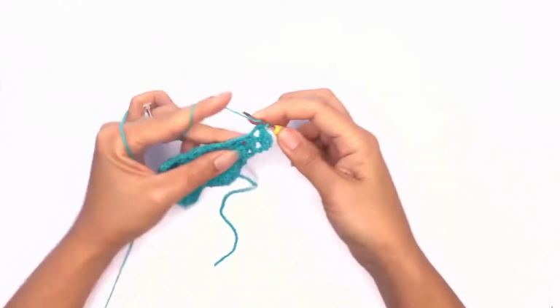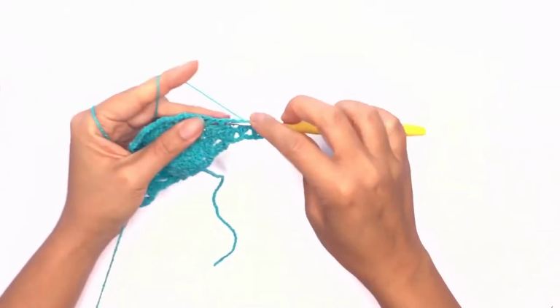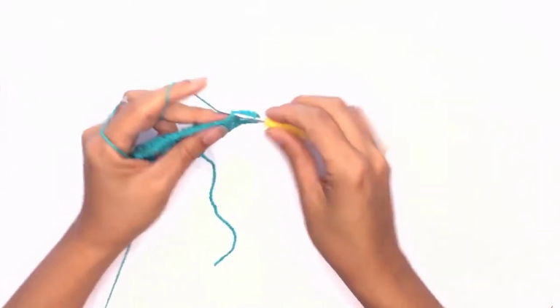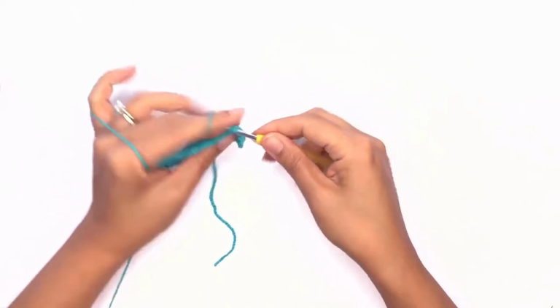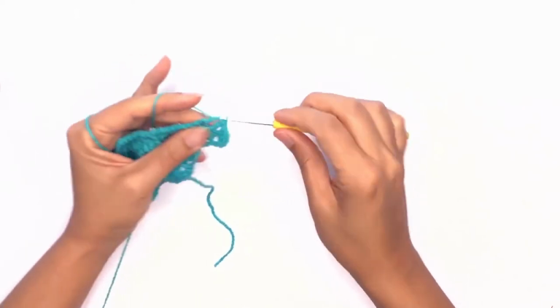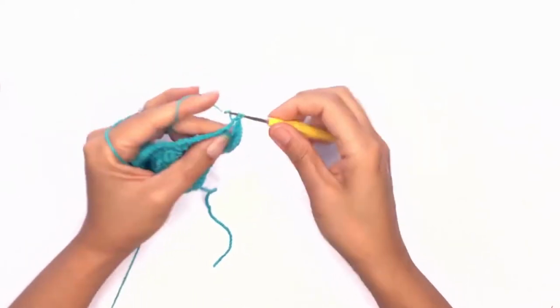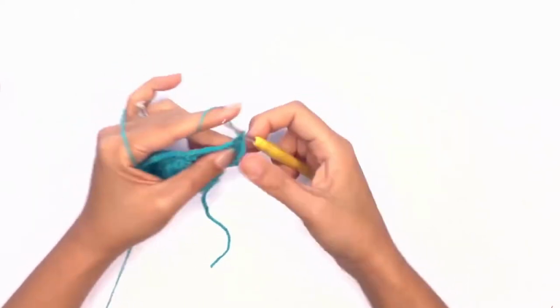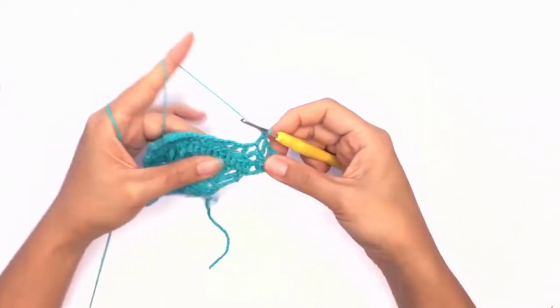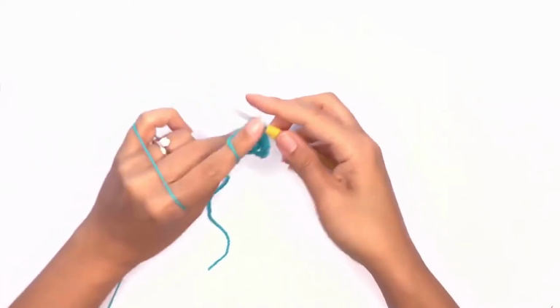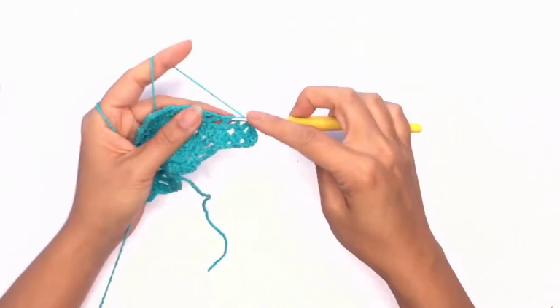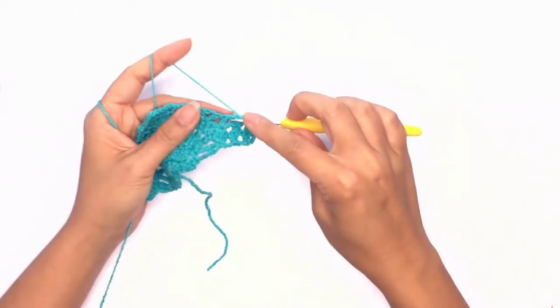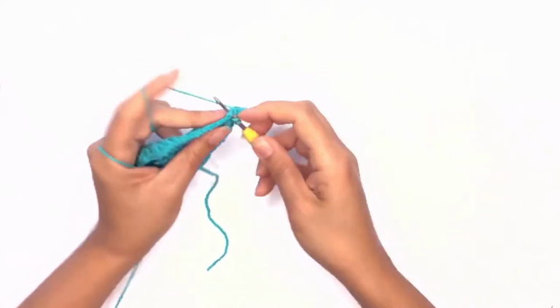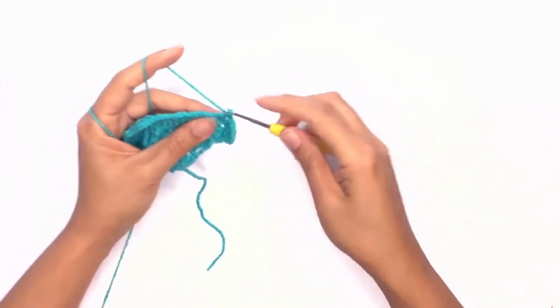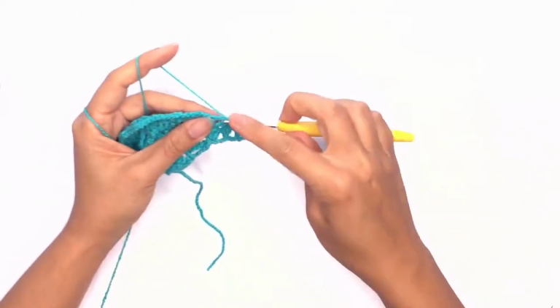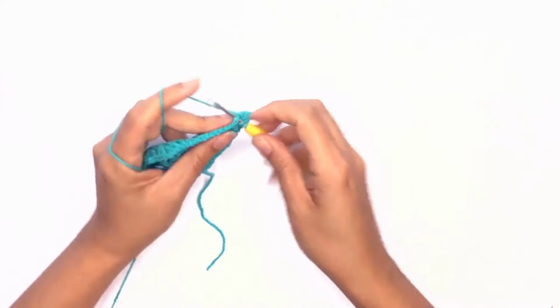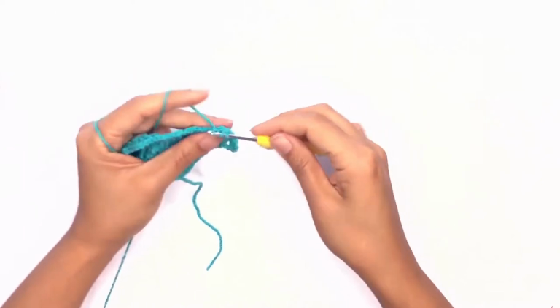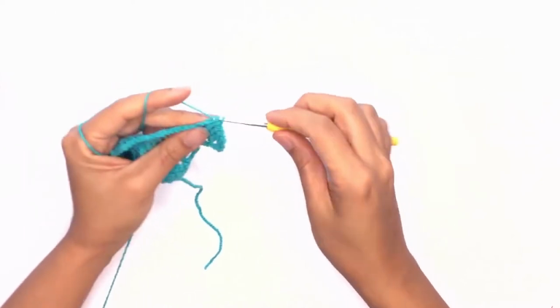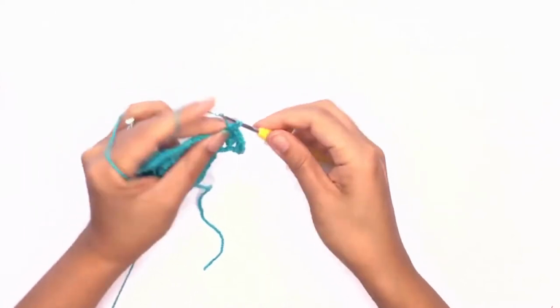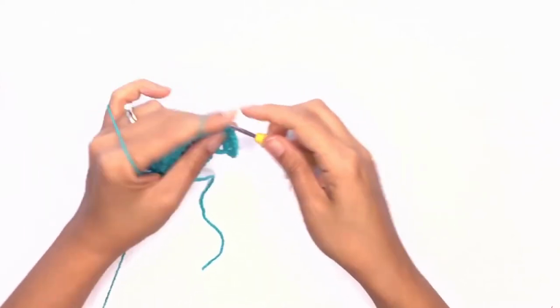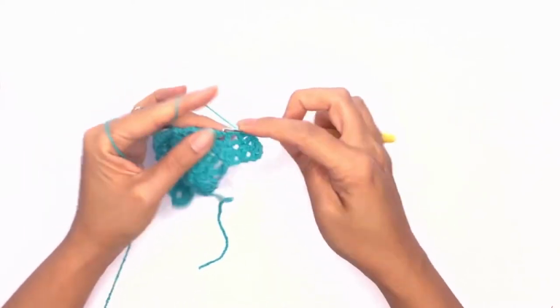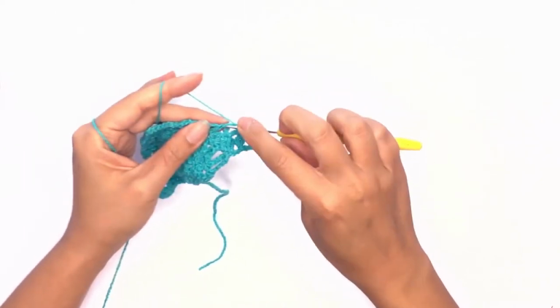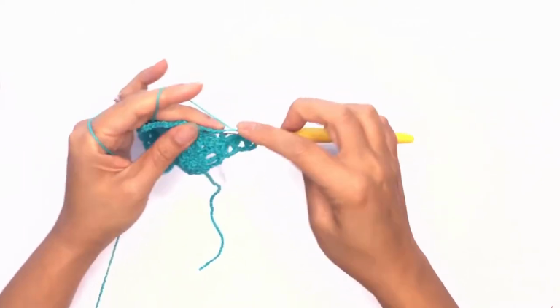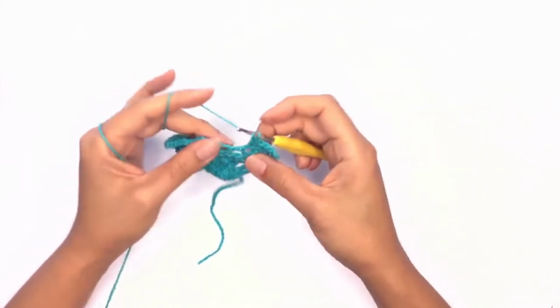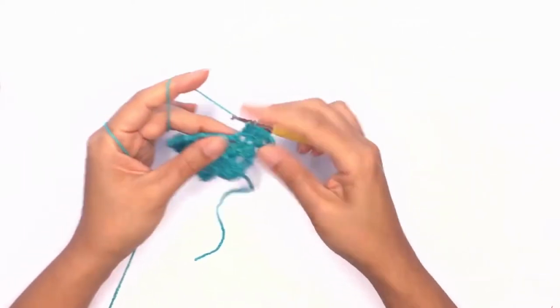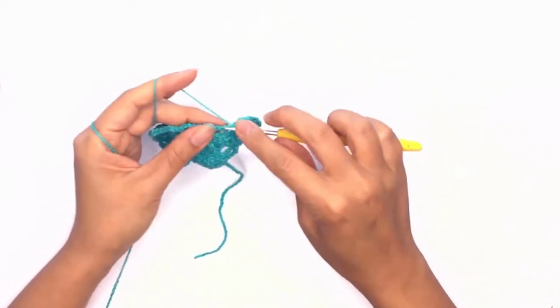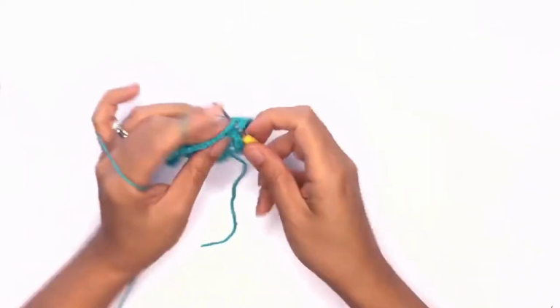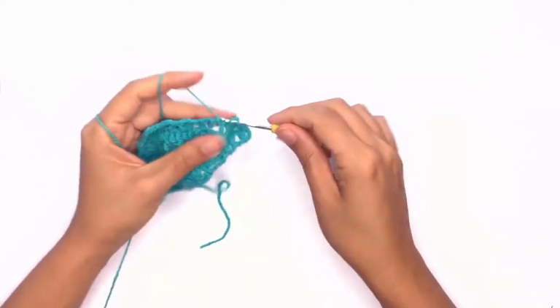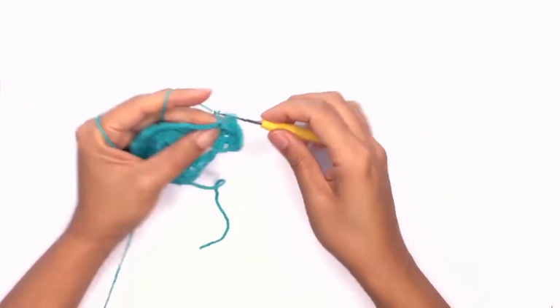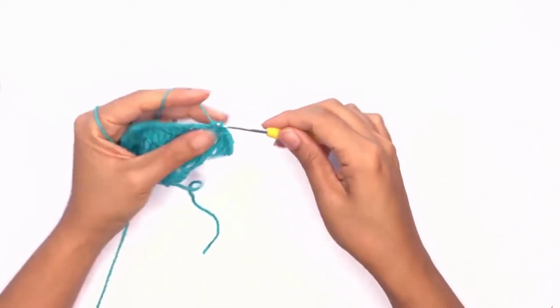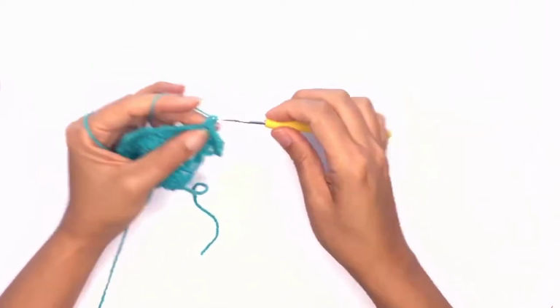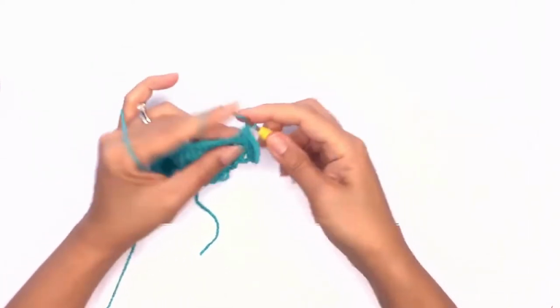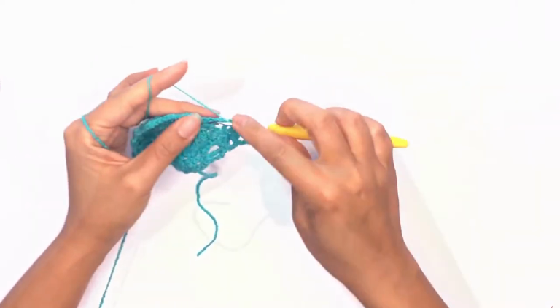Two double crochet stitches on the chain space, and repeat these steps until you've reached the corner stitch. Work up a set of corner stitch and then work your way down. I'll meet you back here at the end of this row.